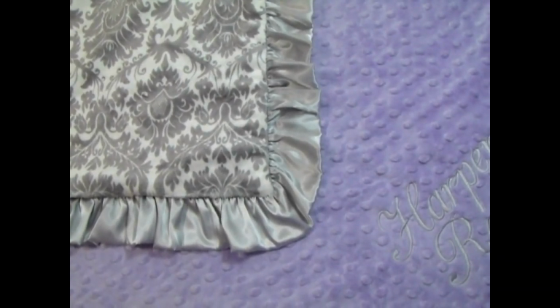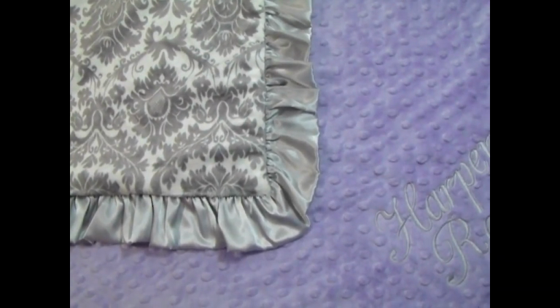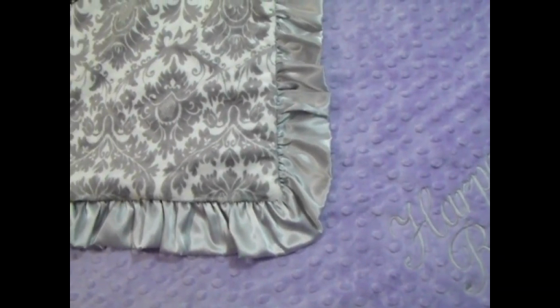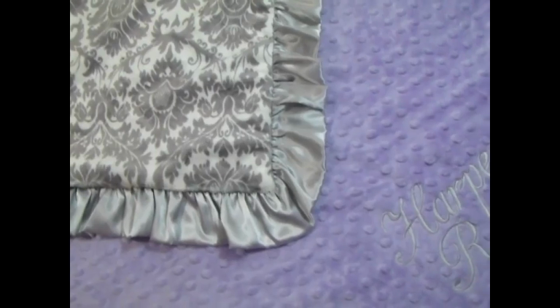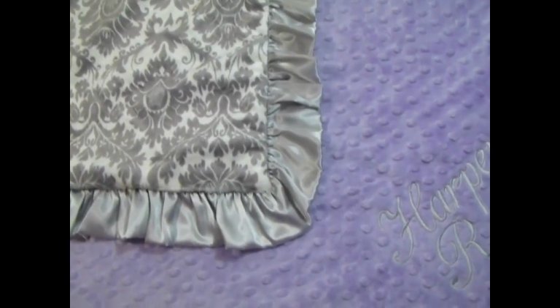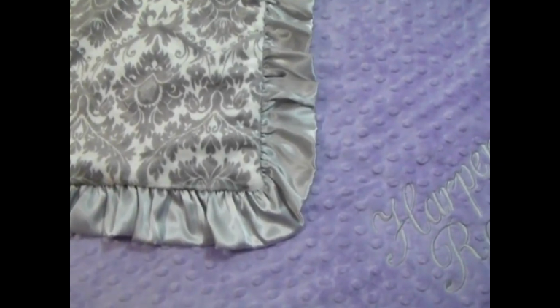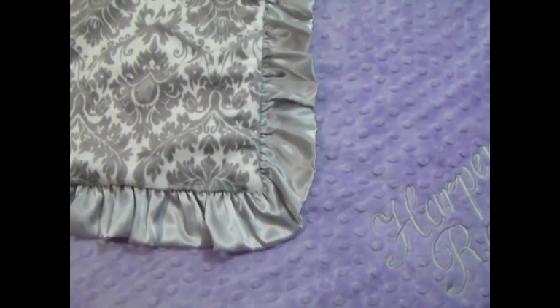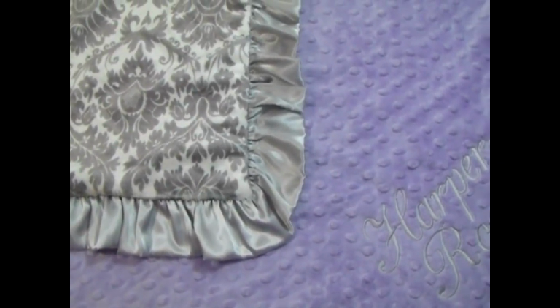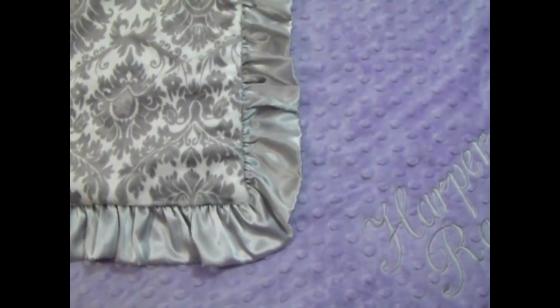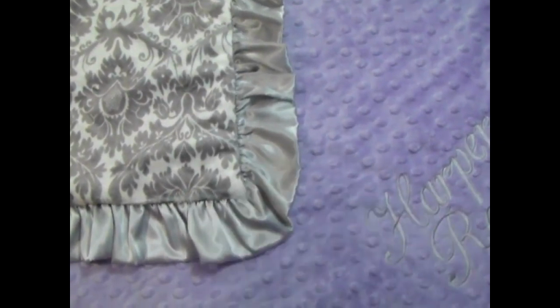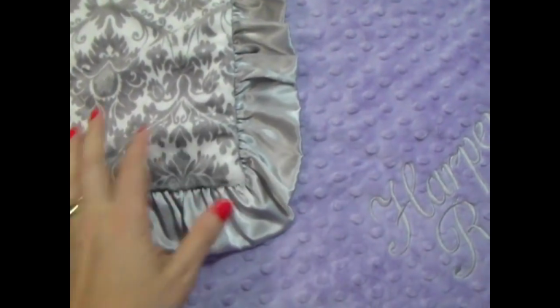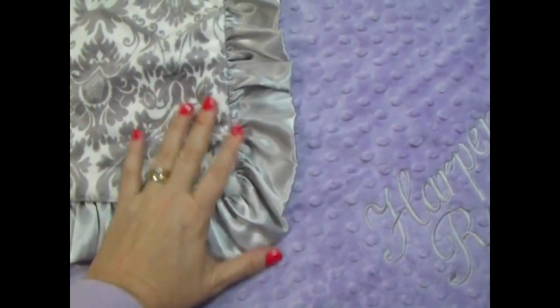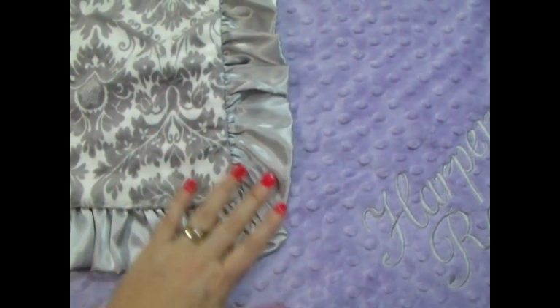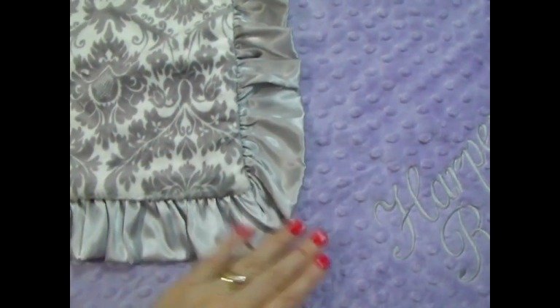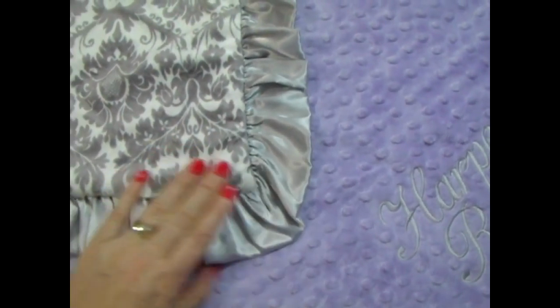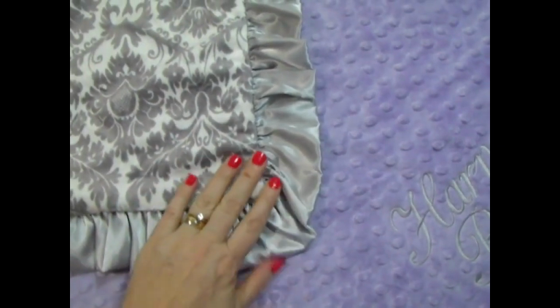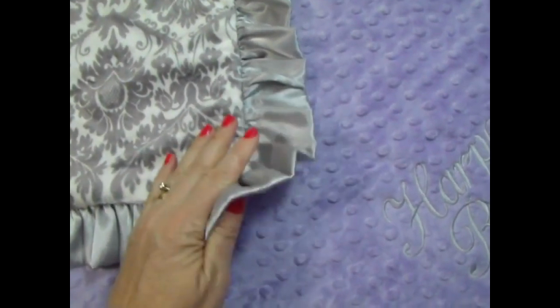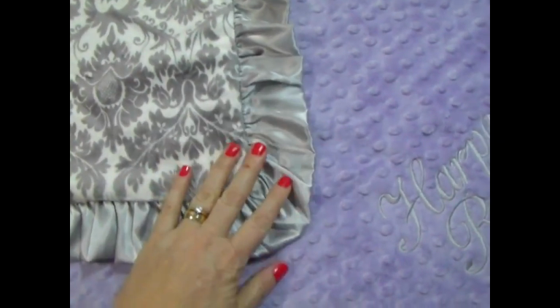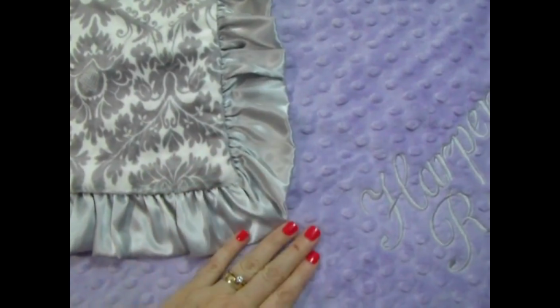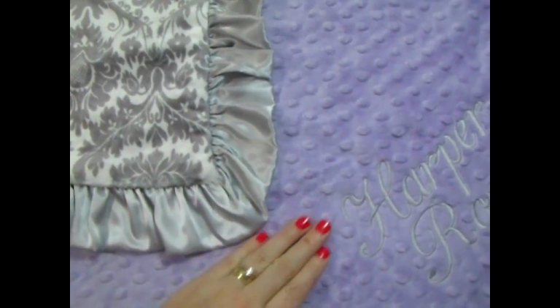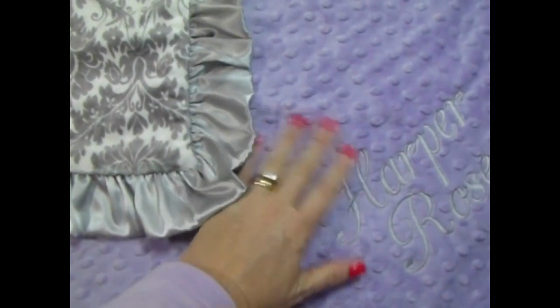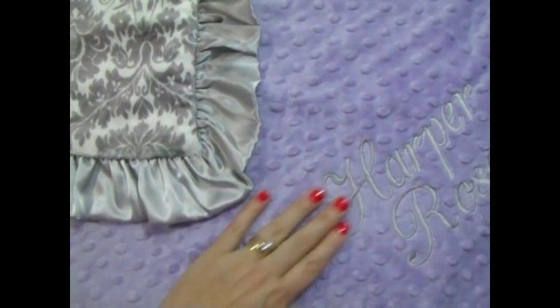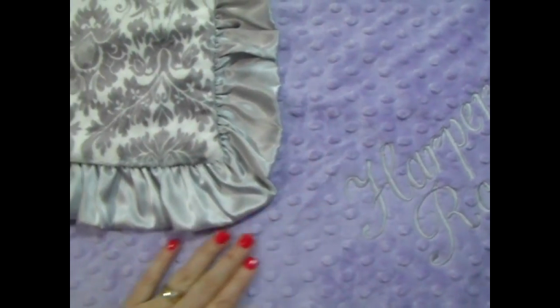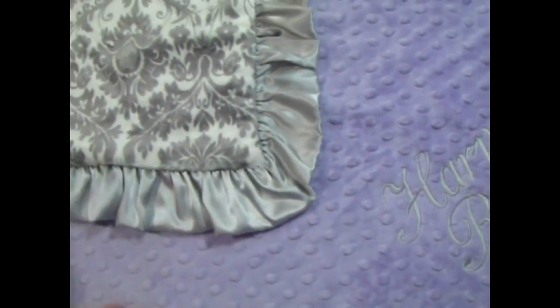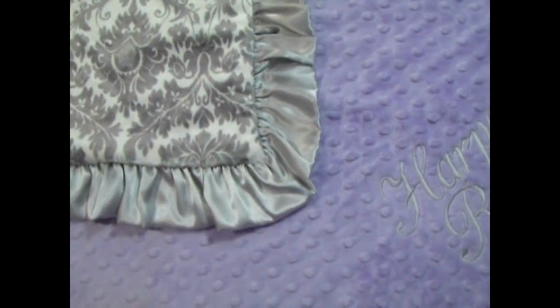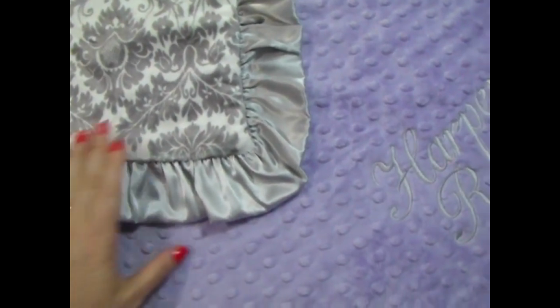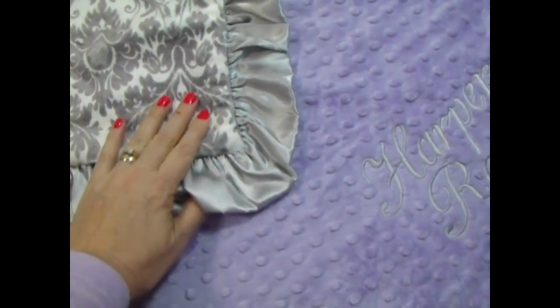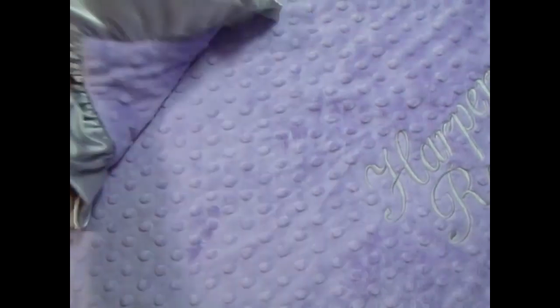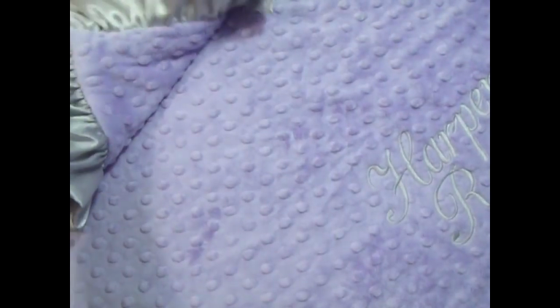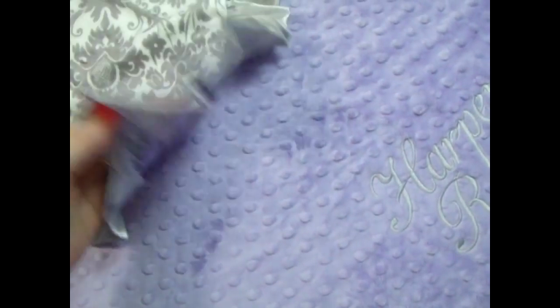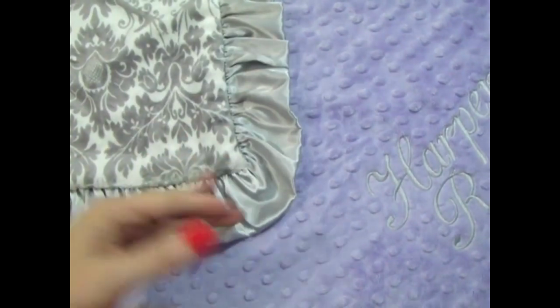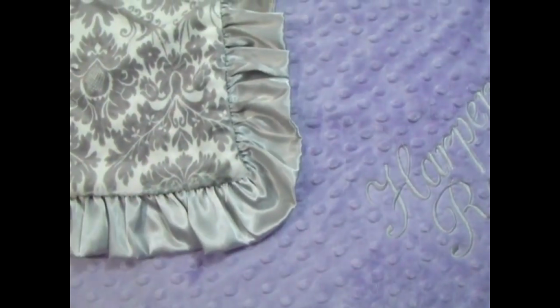Here we have another gray damask blanket. It's a silver color that we've paired this time with lavender. It's just a really beautiful blanket, classic.